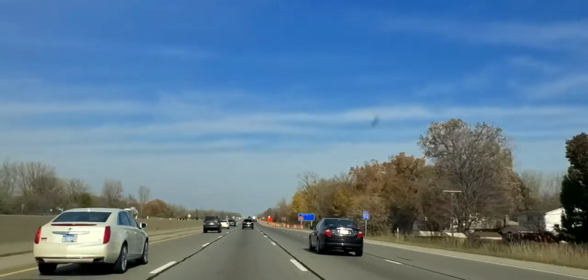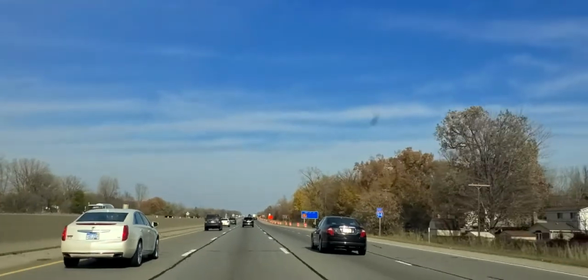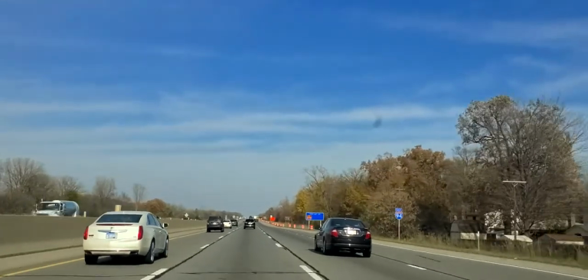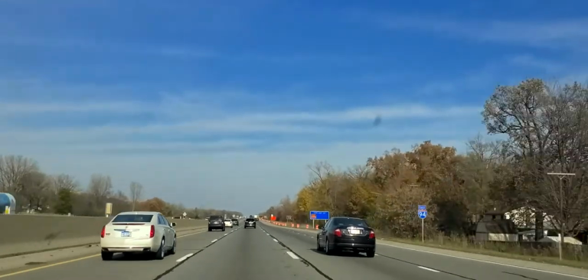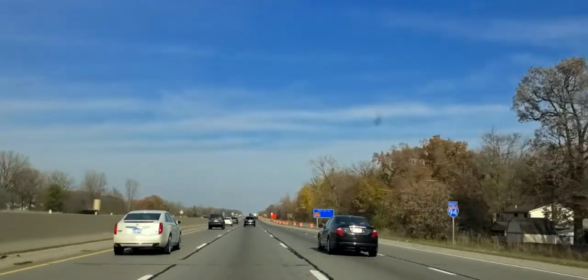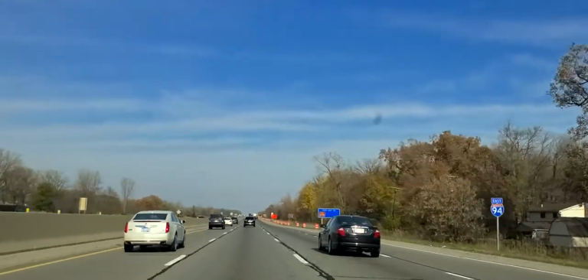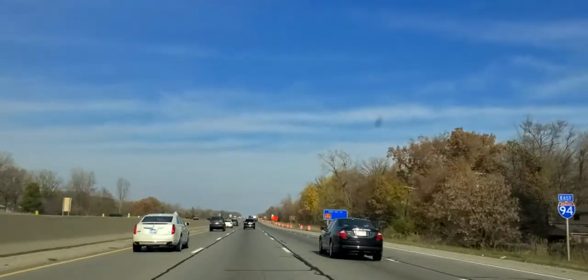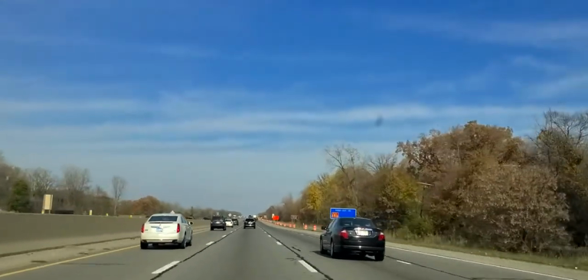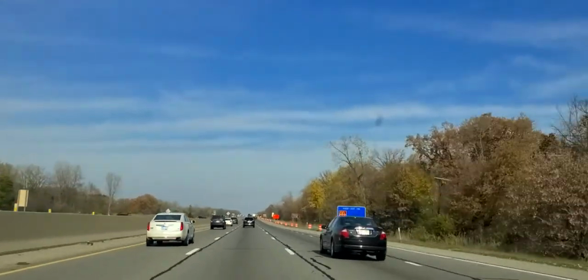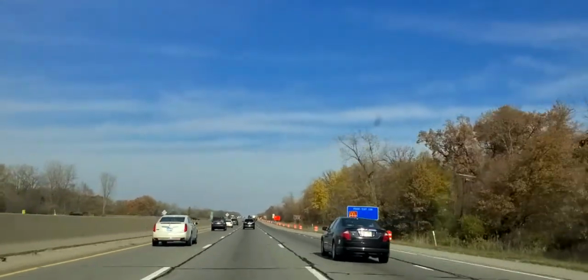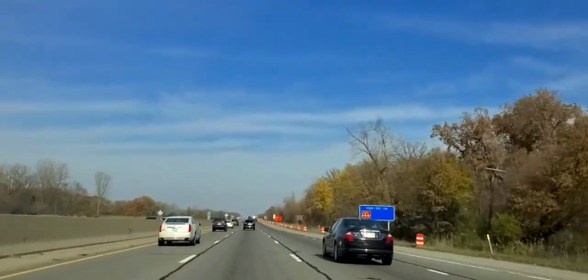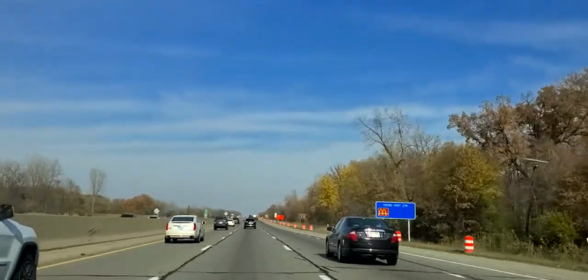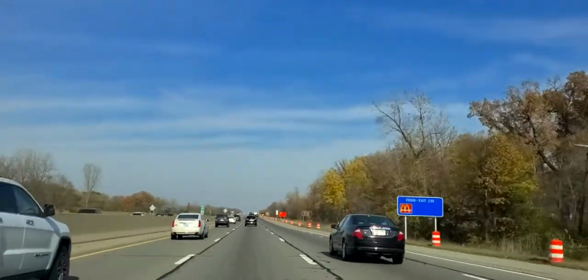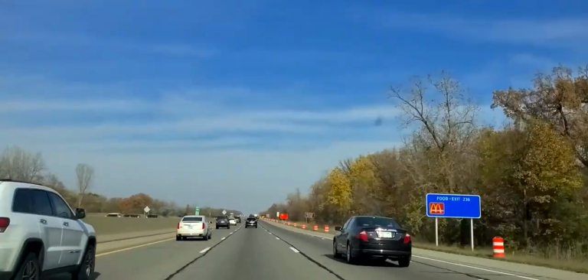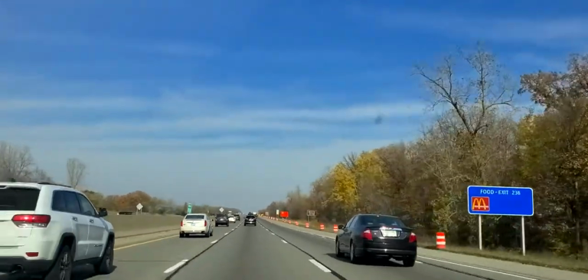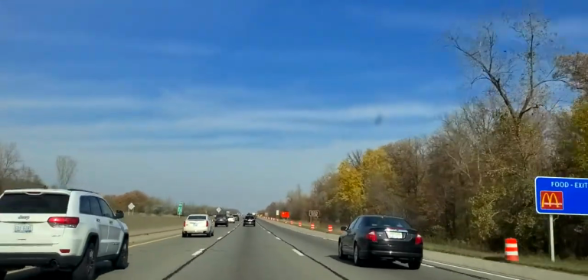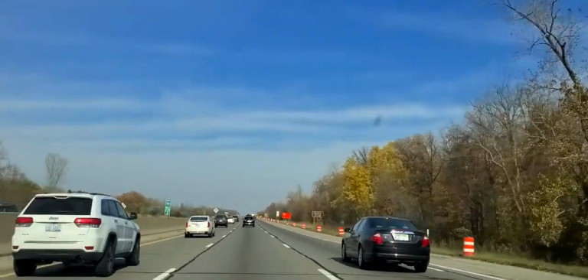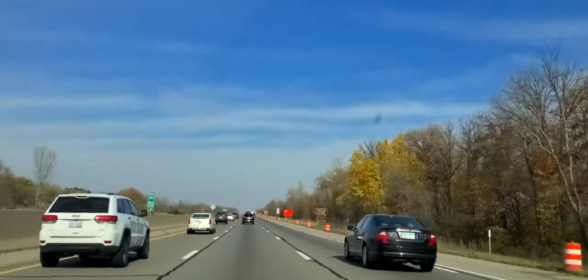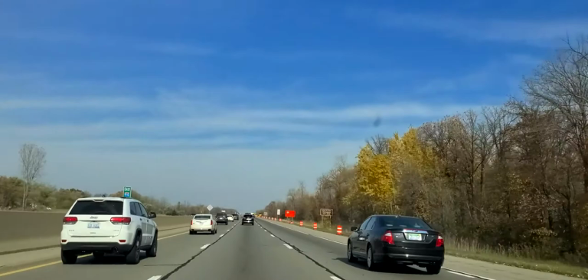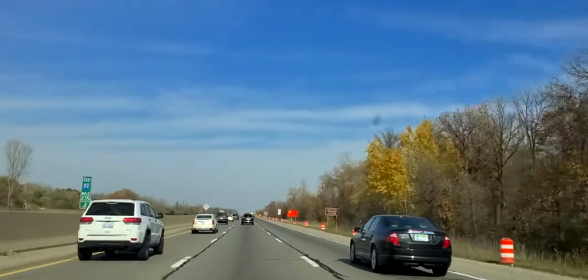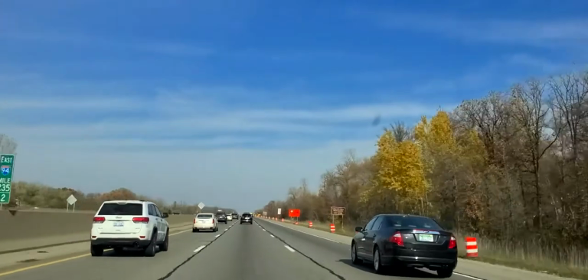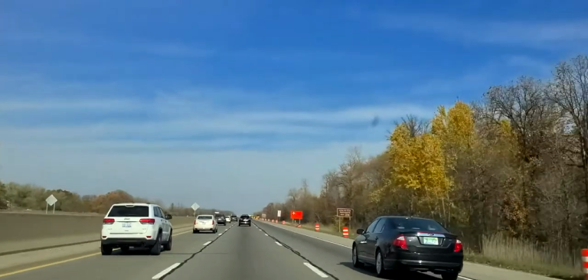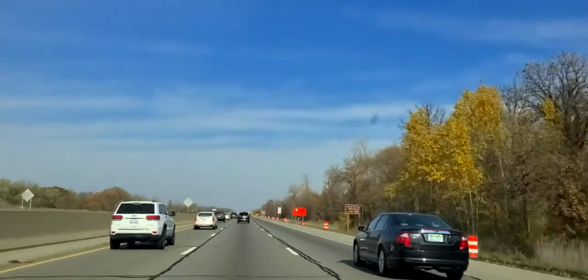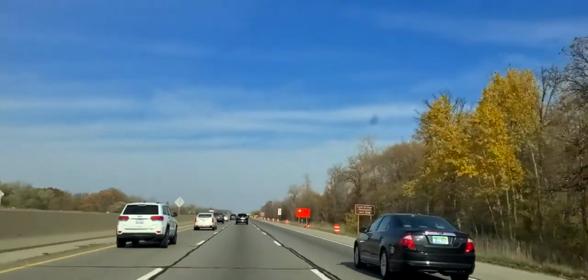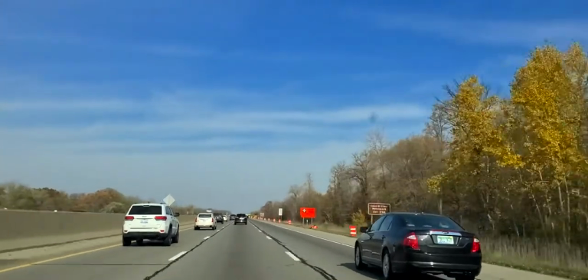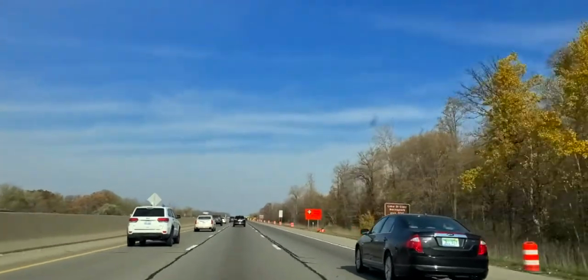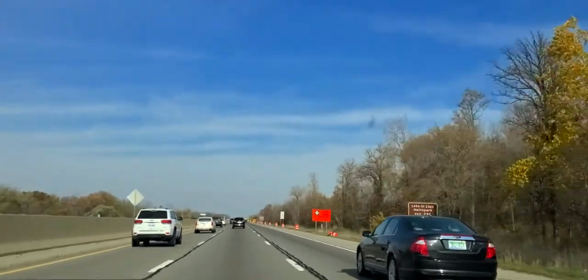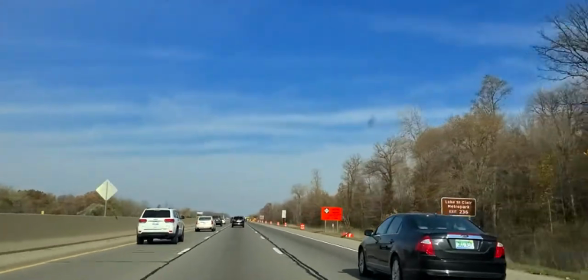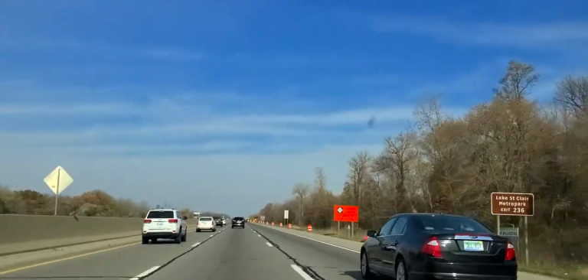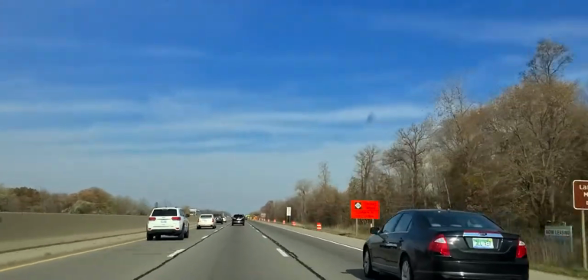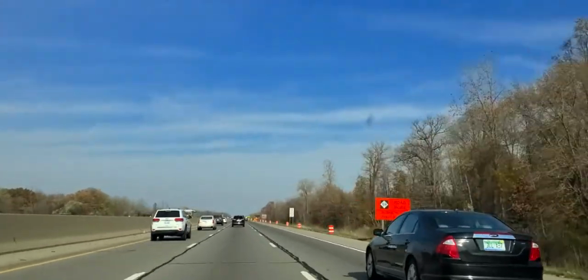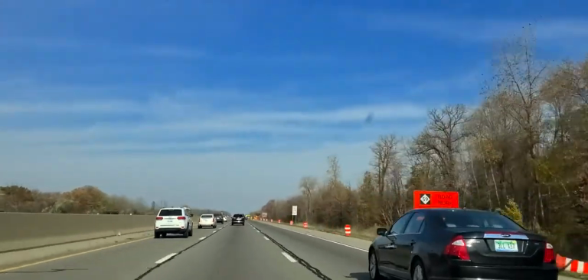Speed control is pretty good. I'm looking ahead. You can see cars passing me in the left lane. If I'm going 70 and they're just passing me, they're going 80, 85, 90.